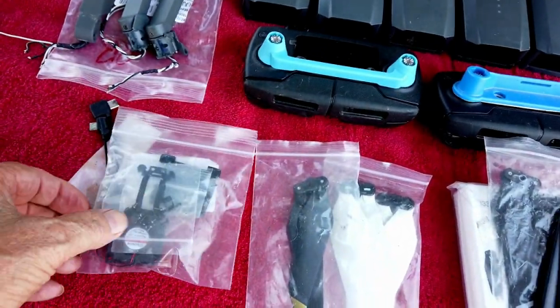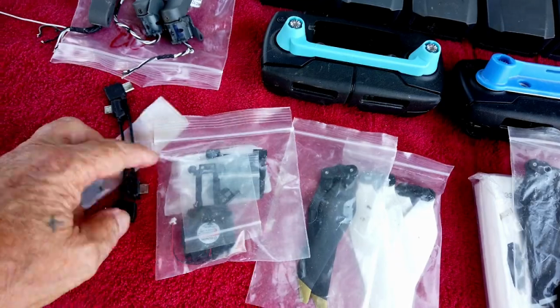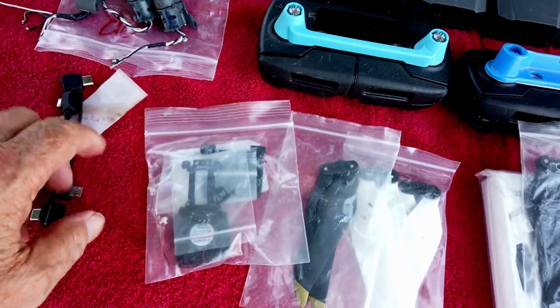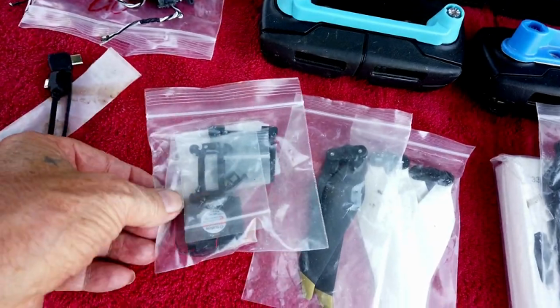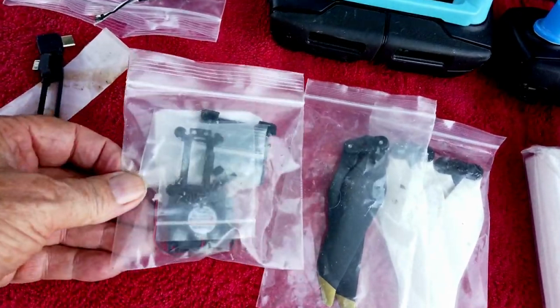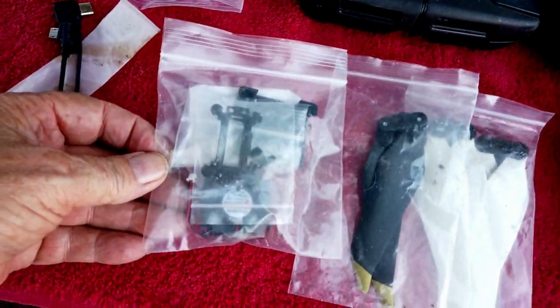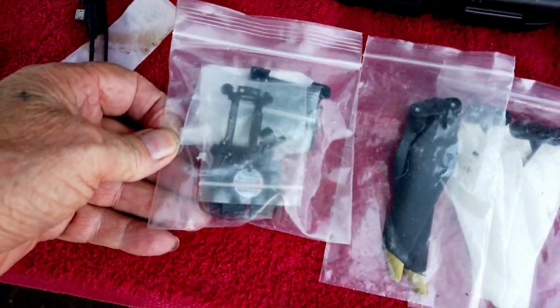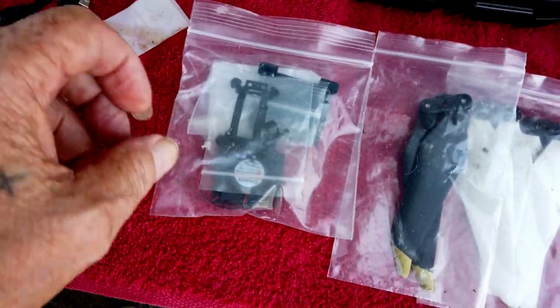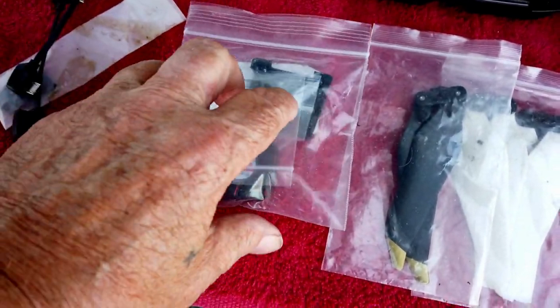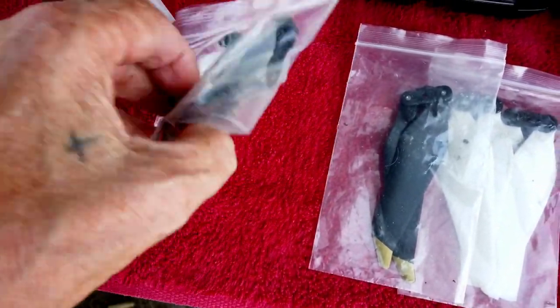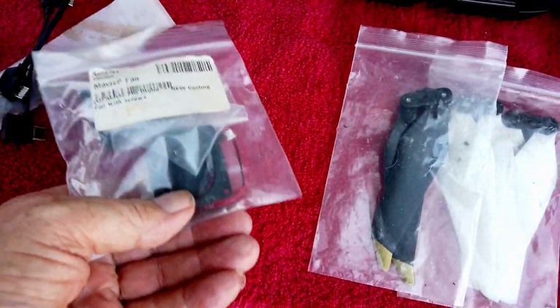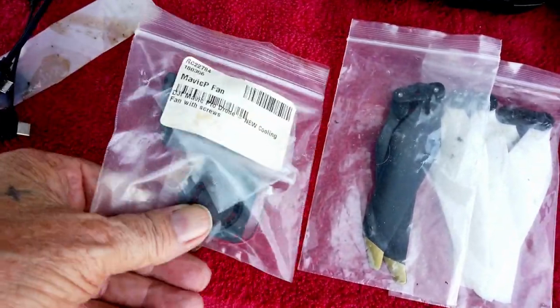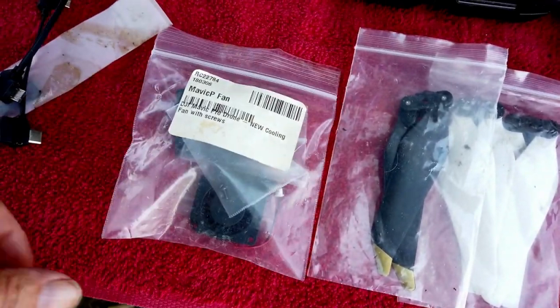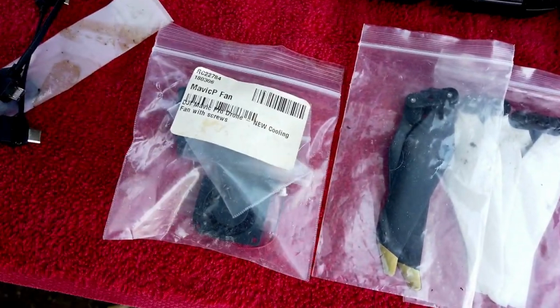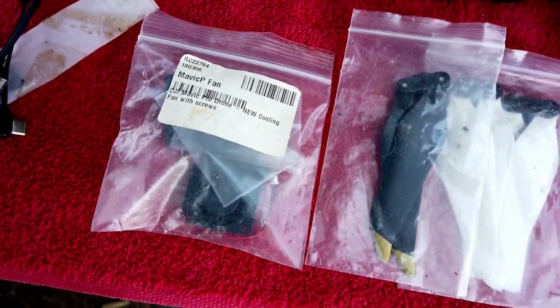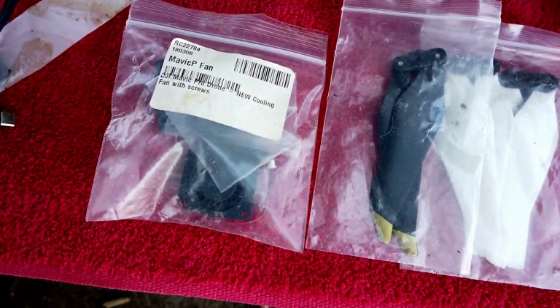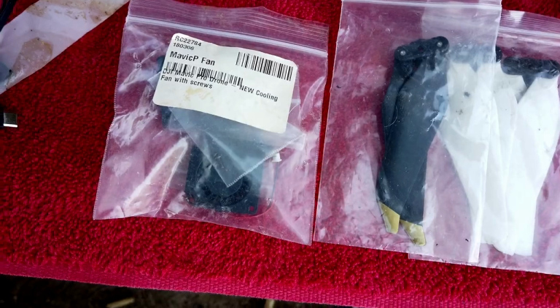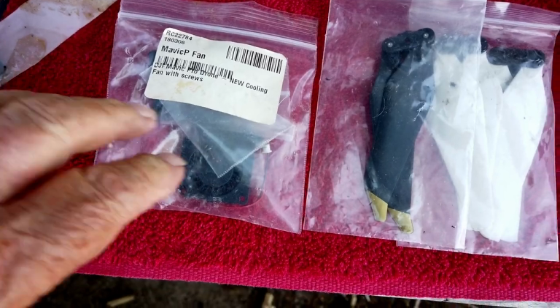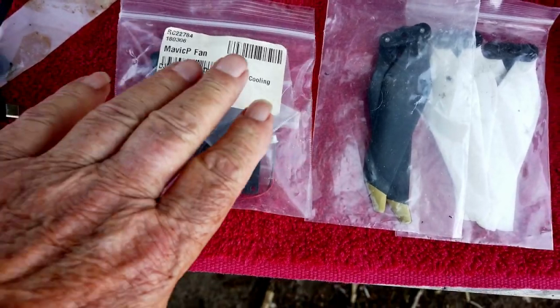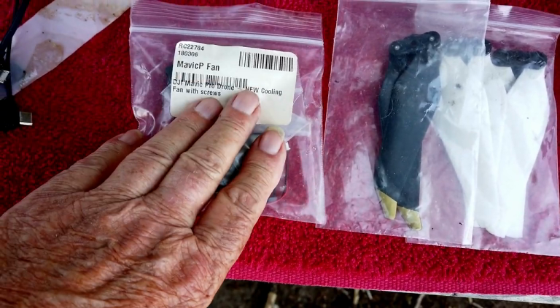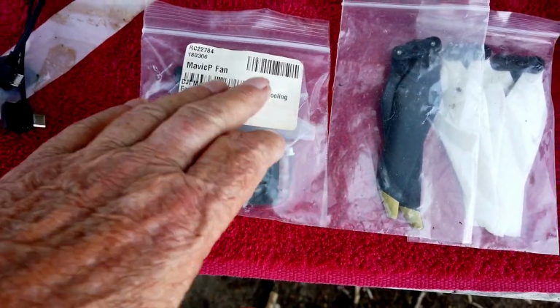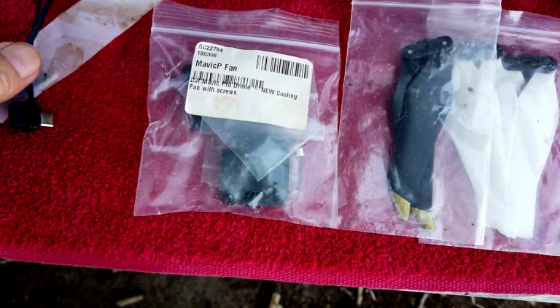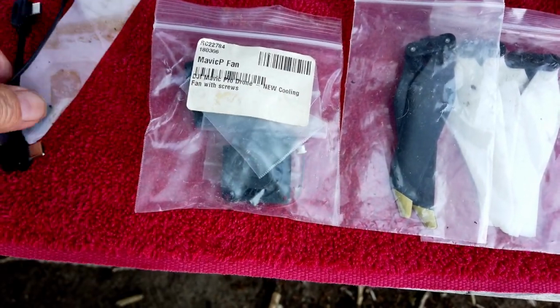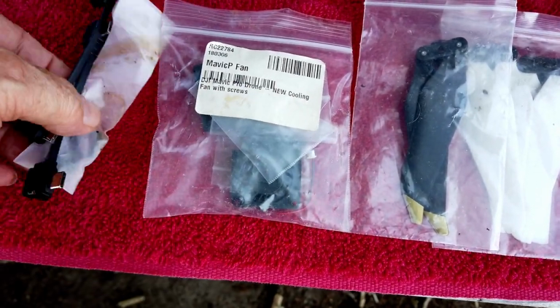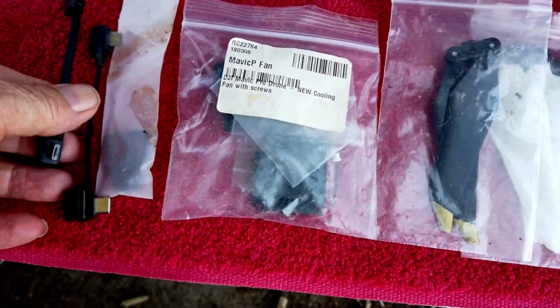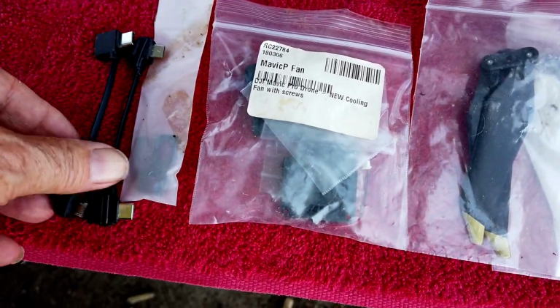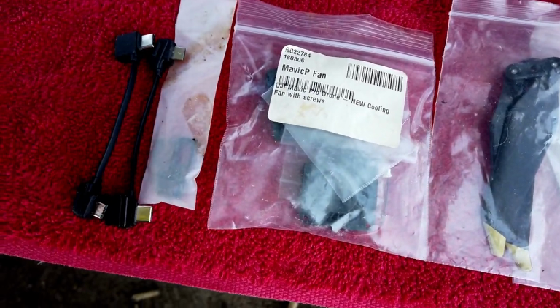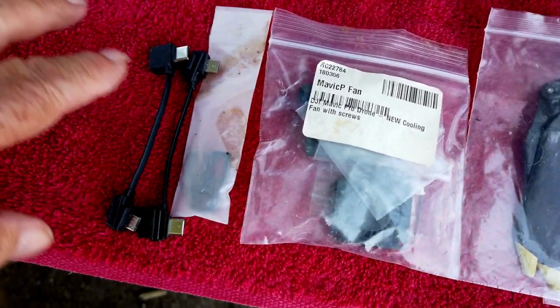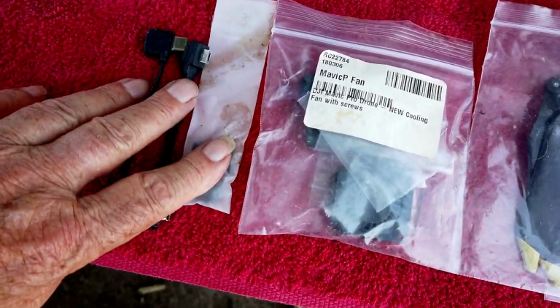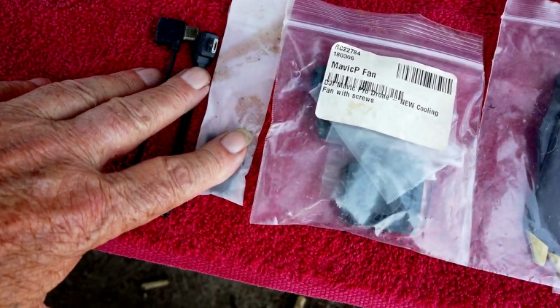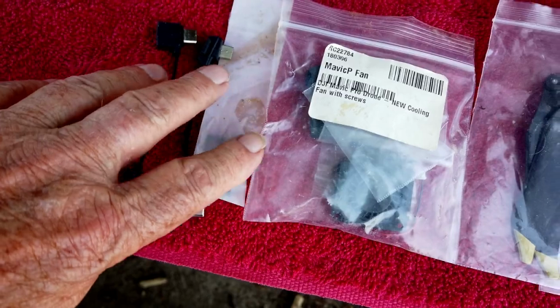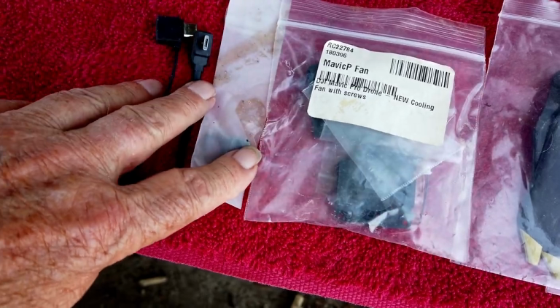I also have a brand new fan for the Mavic Pro — brand new, never been used. And some connectors that go from your phone to your controller.